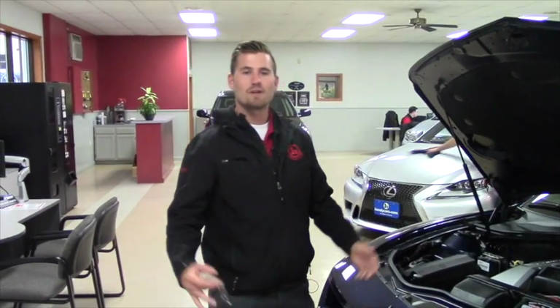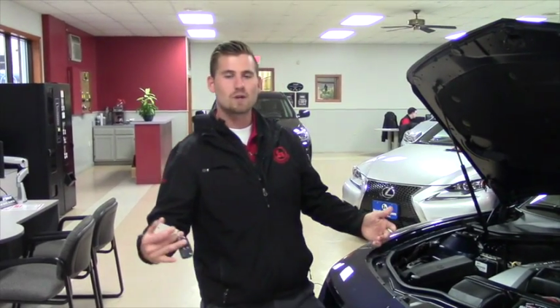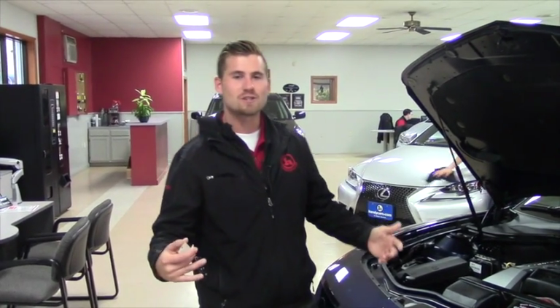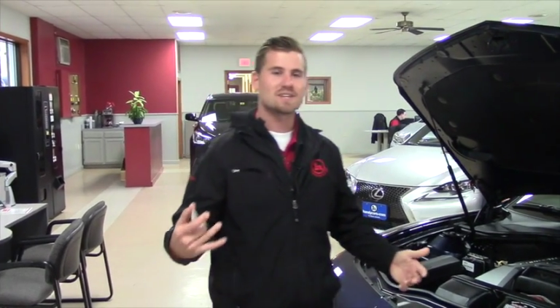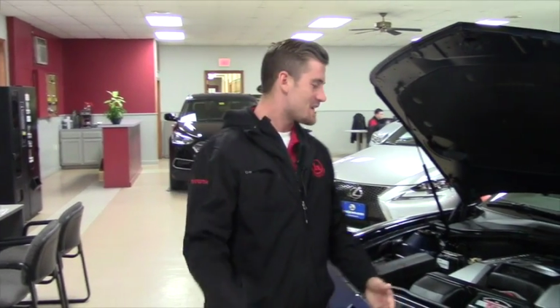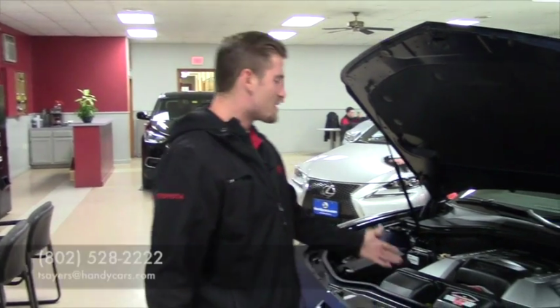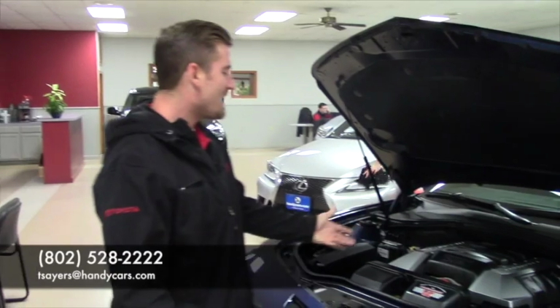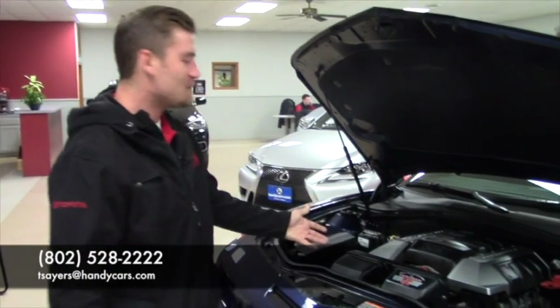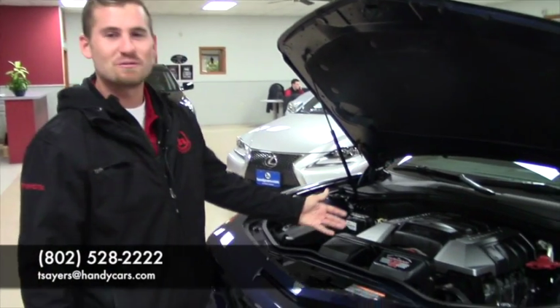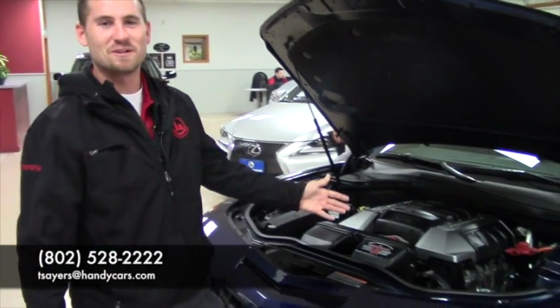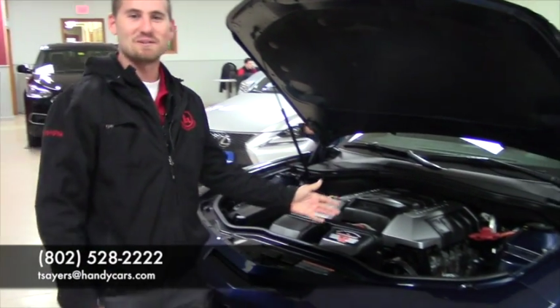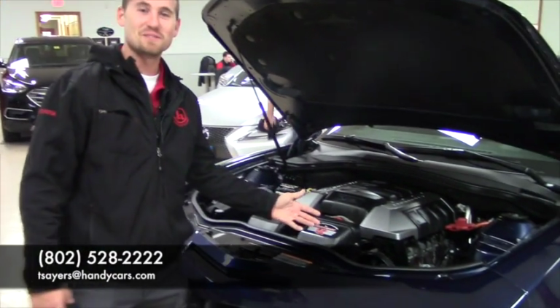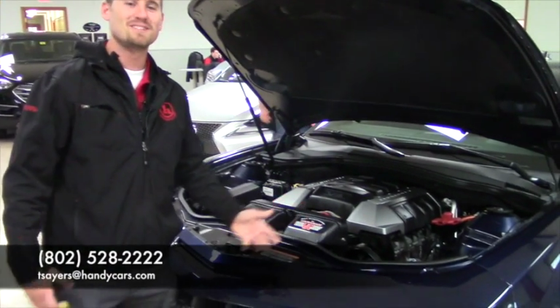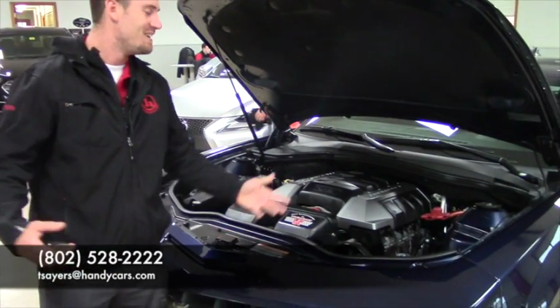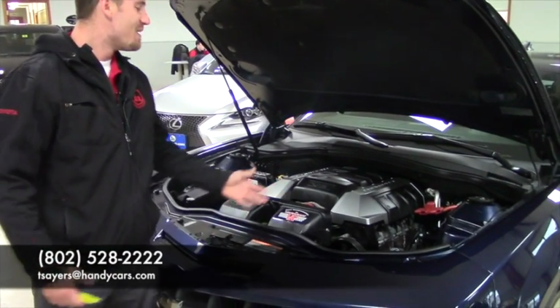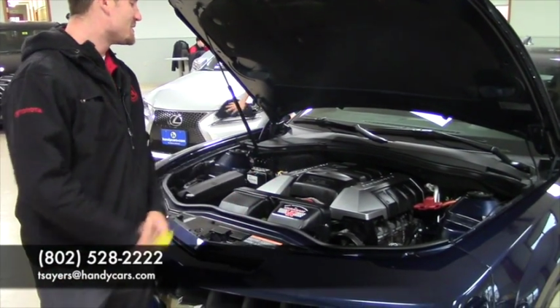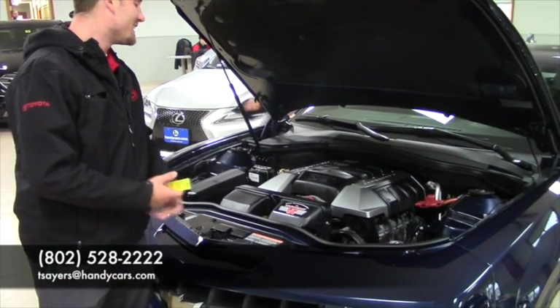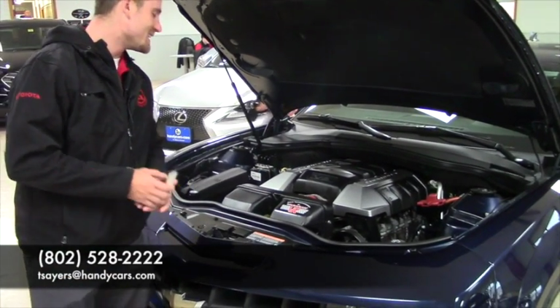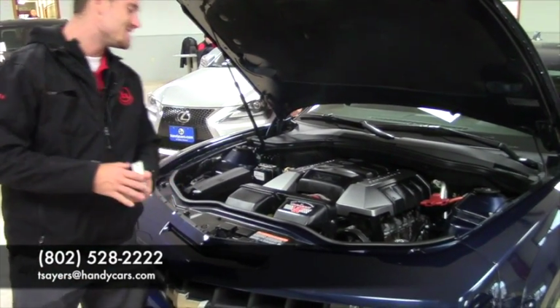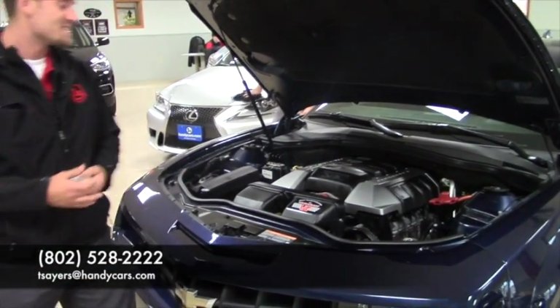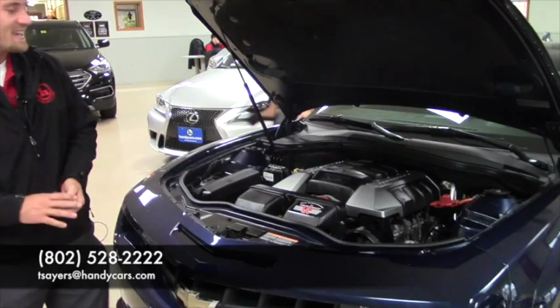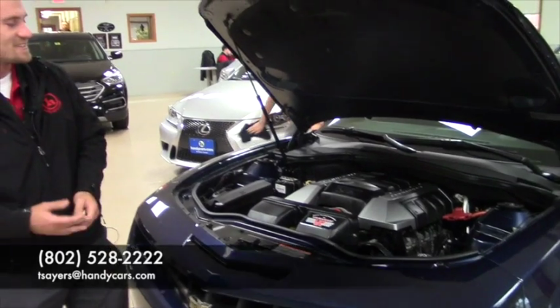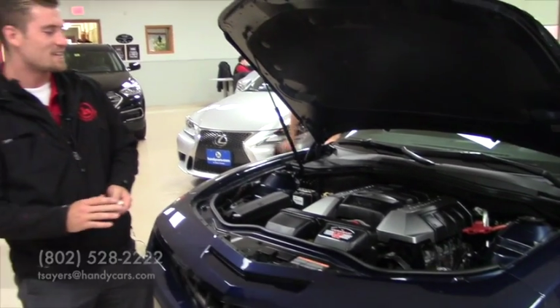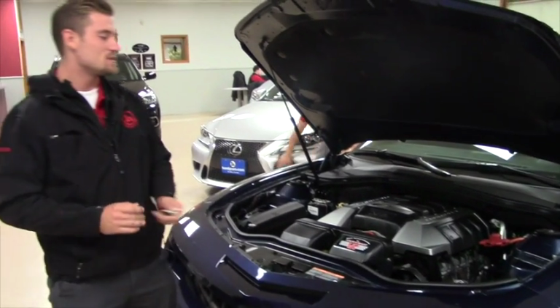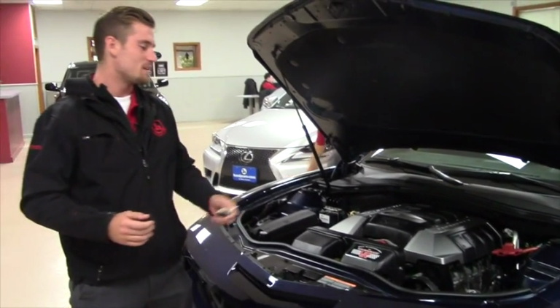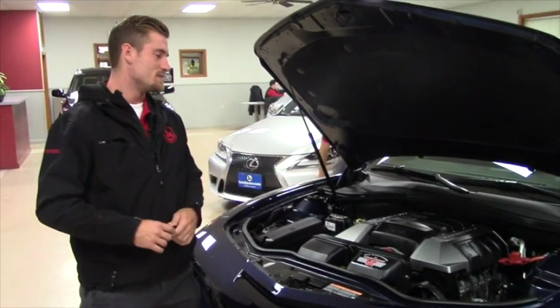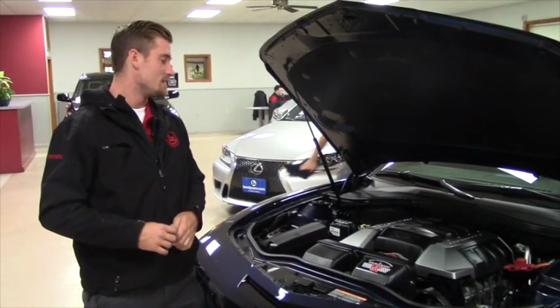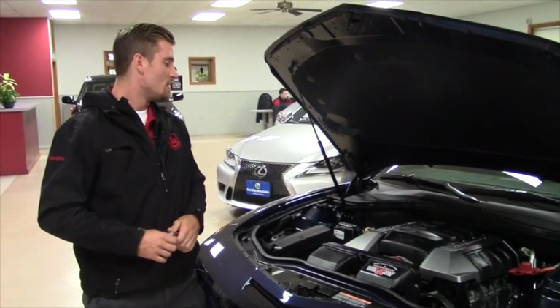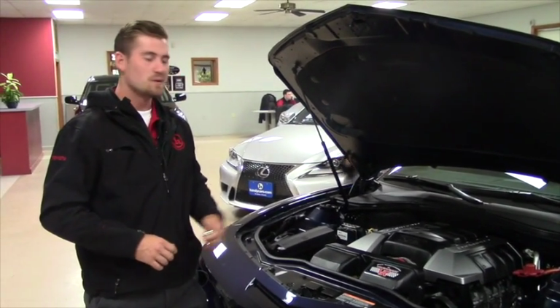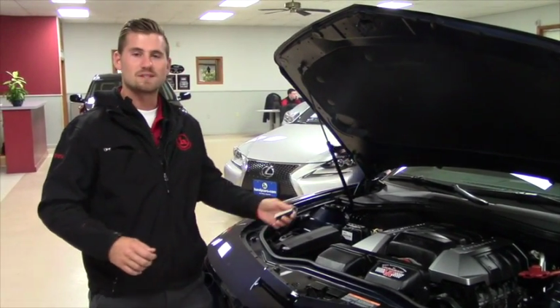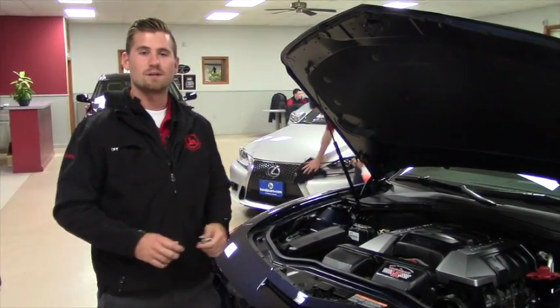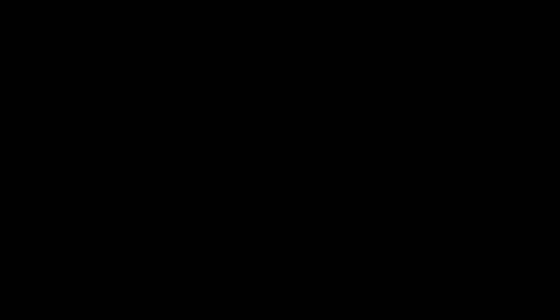If you have any questions, just give me a call at 802-528-2222, or shoot me an email at tsares@handycars.com. I appreciate the opportunity, and hopefully we can make something work for you.